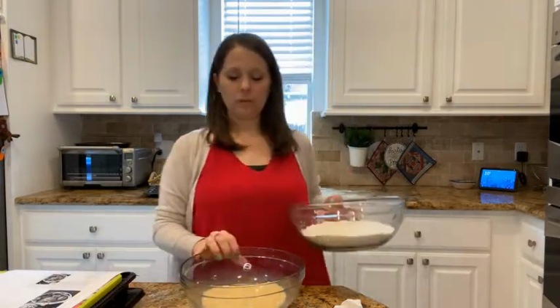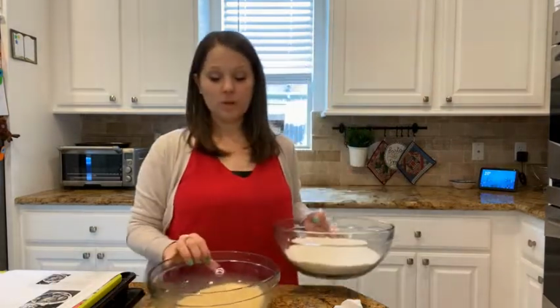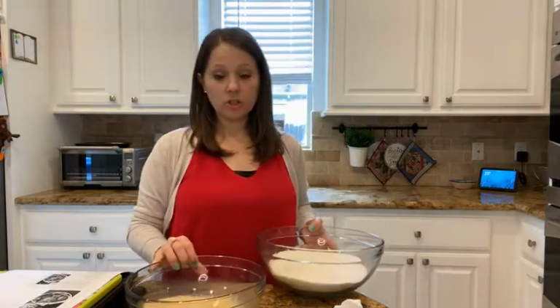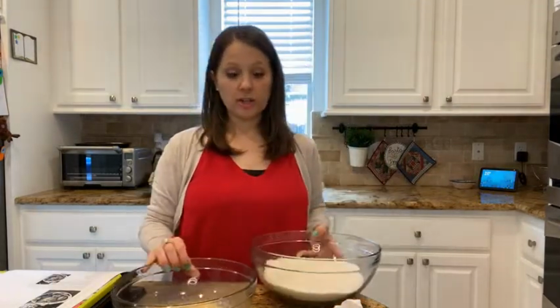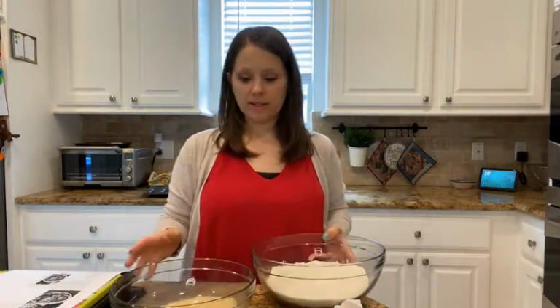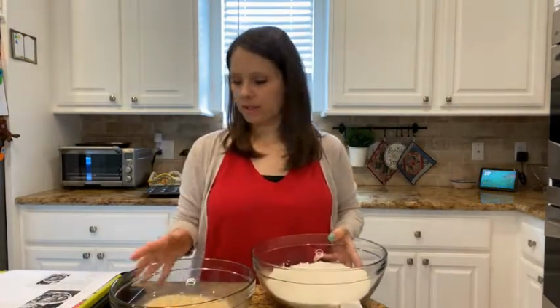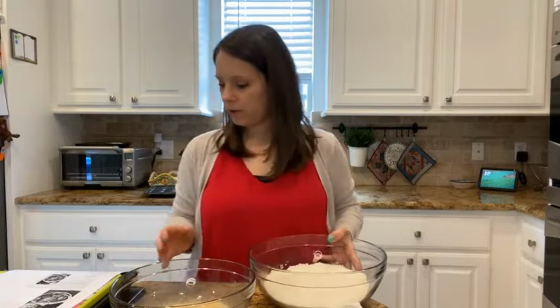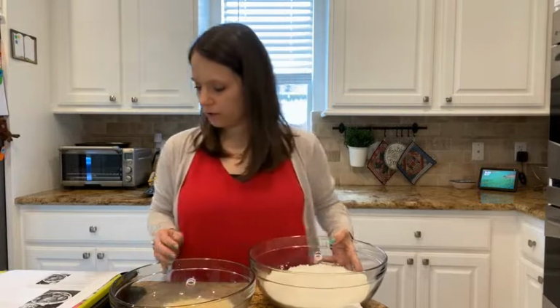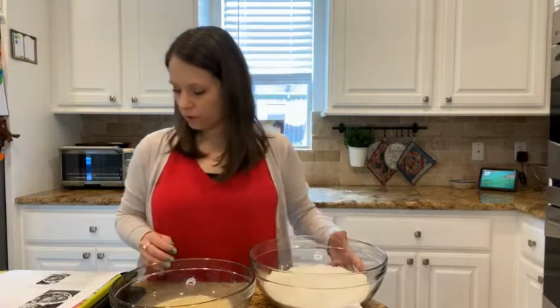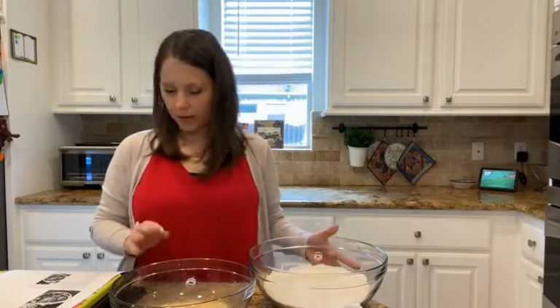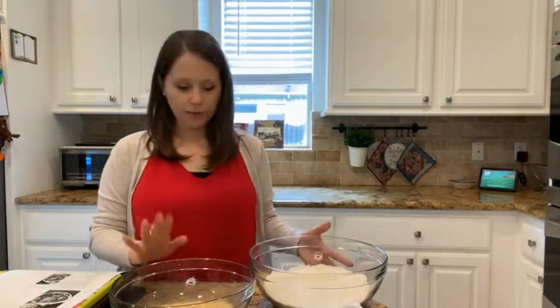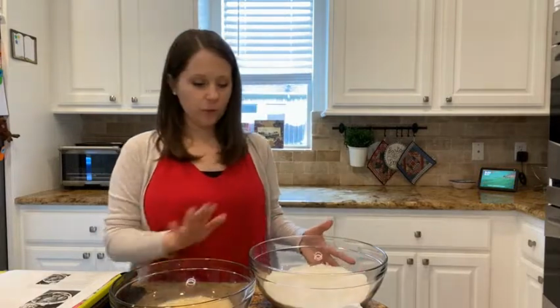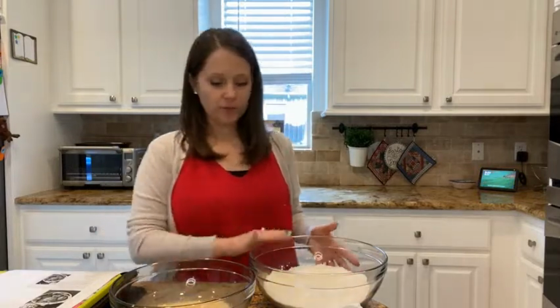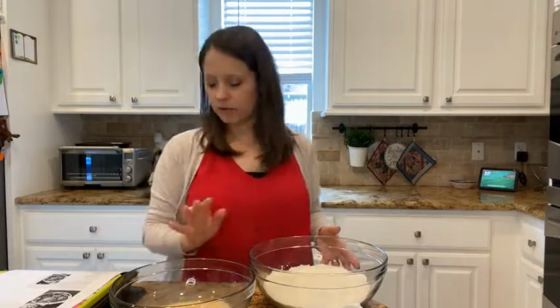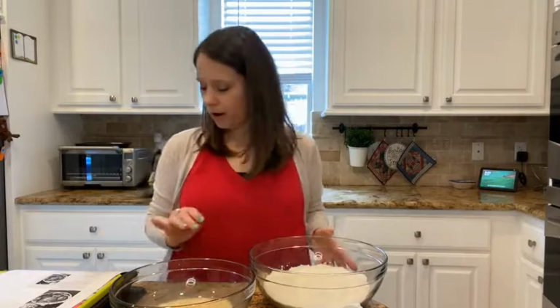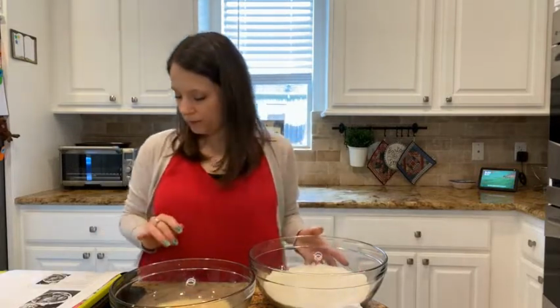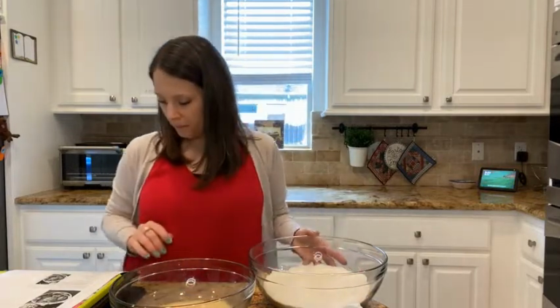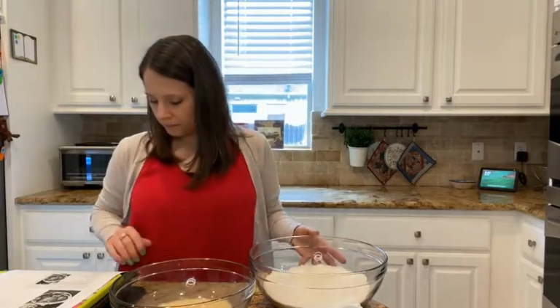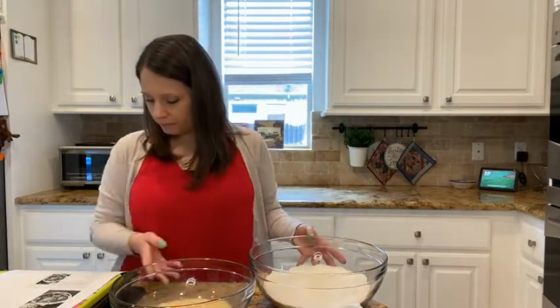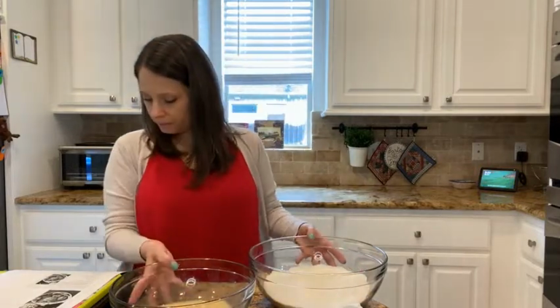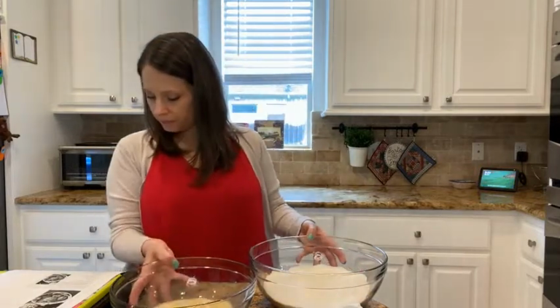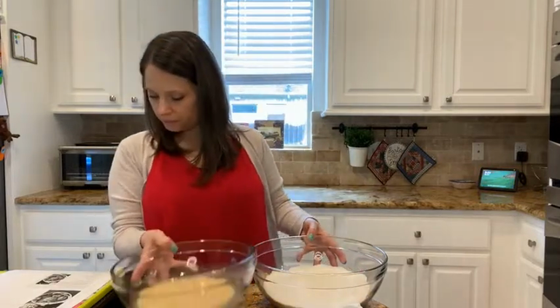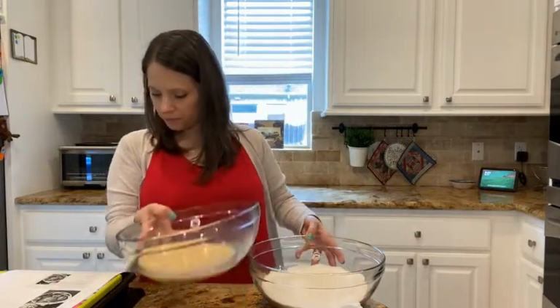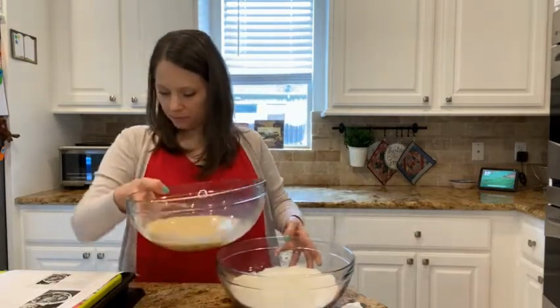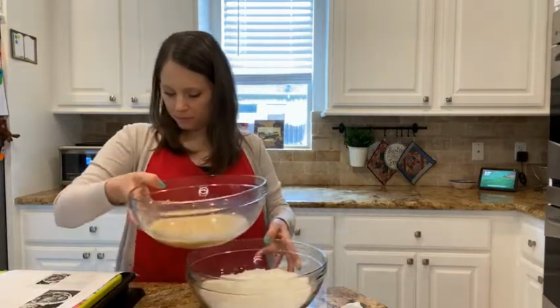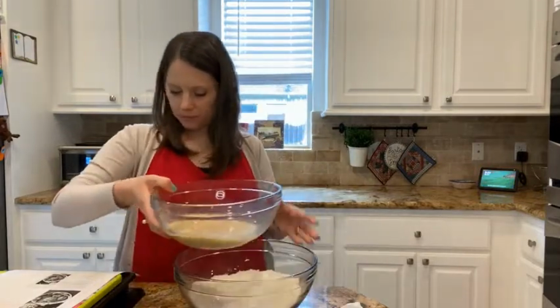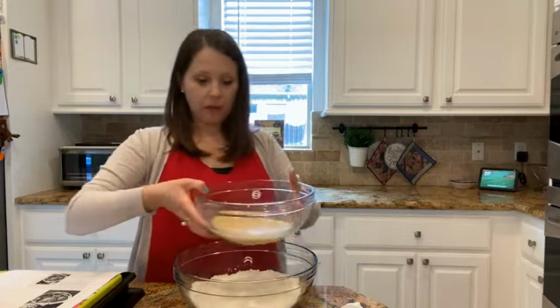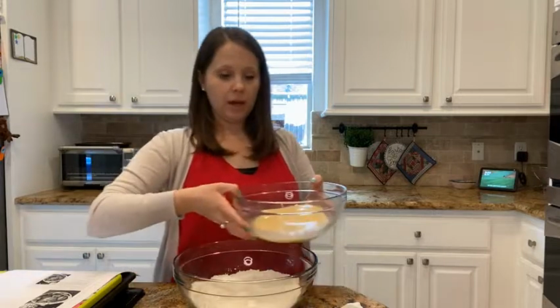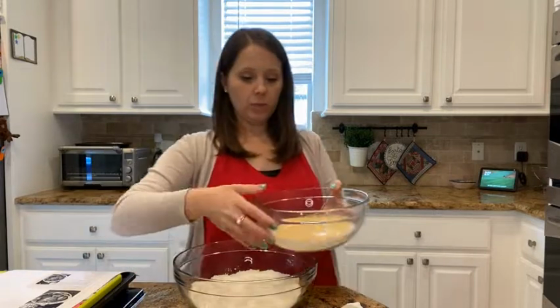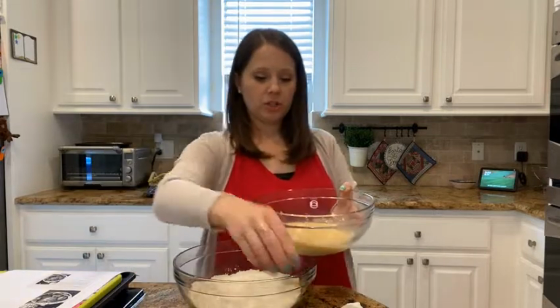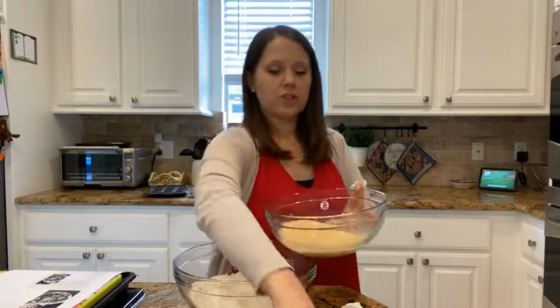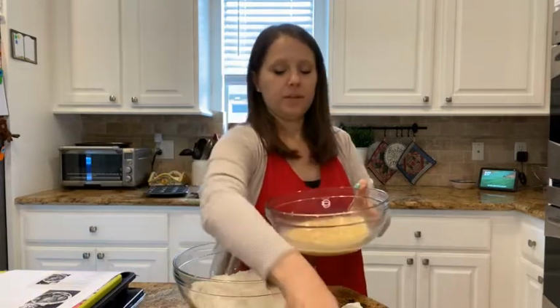Then we're just going to mix the two together — add the wet to the dry — and stir it.